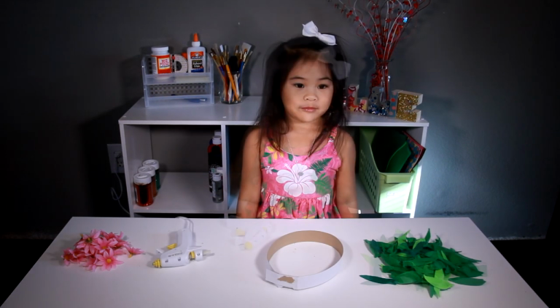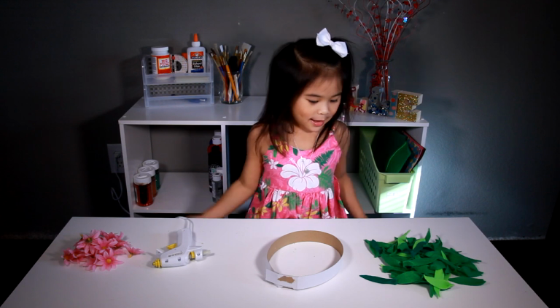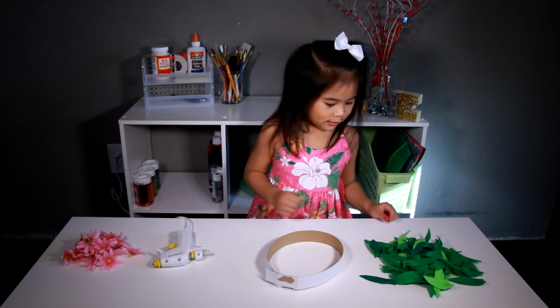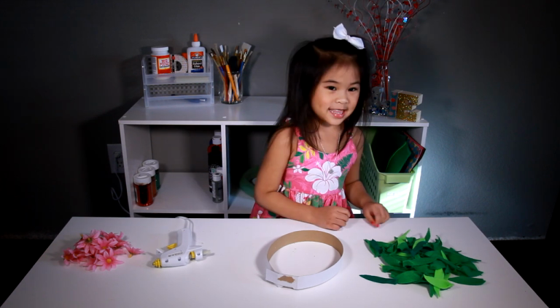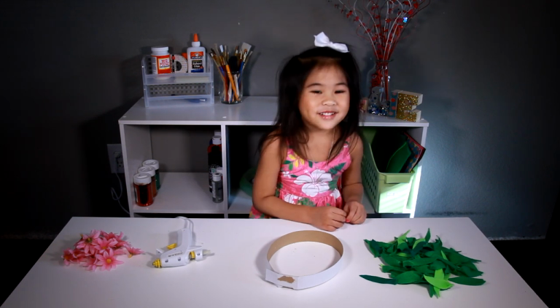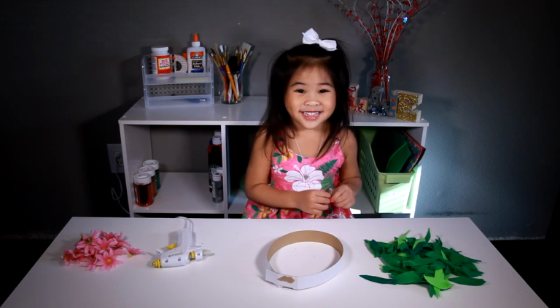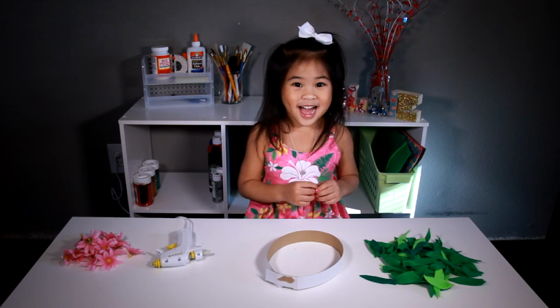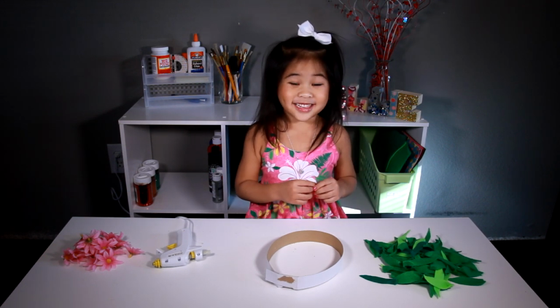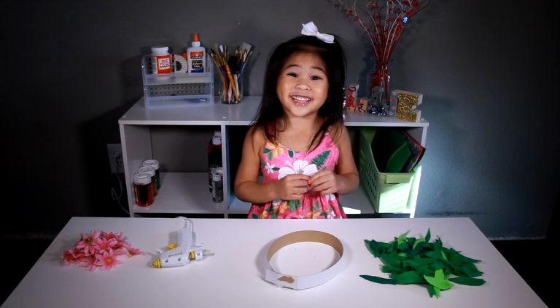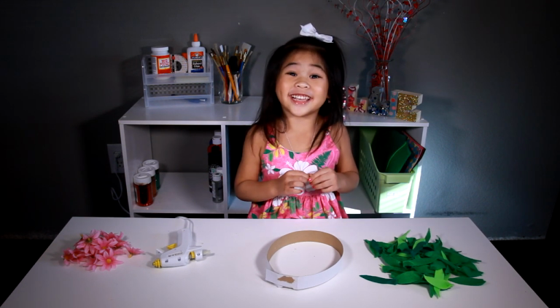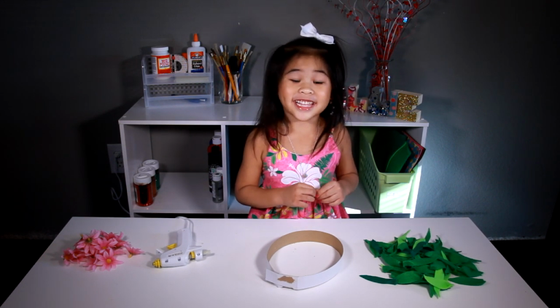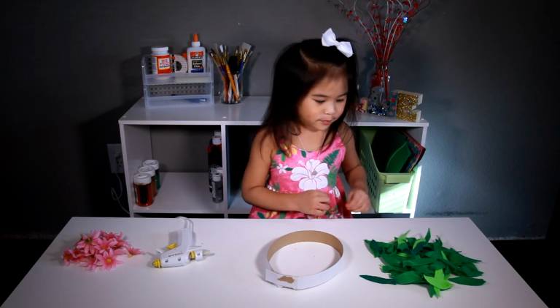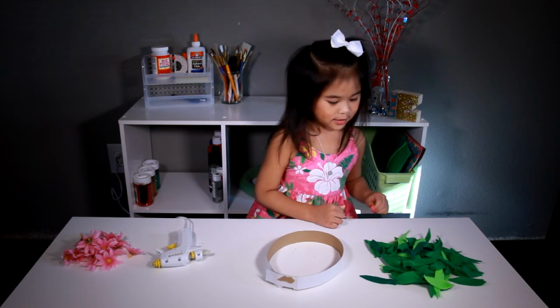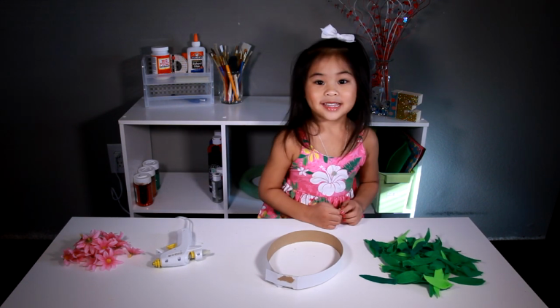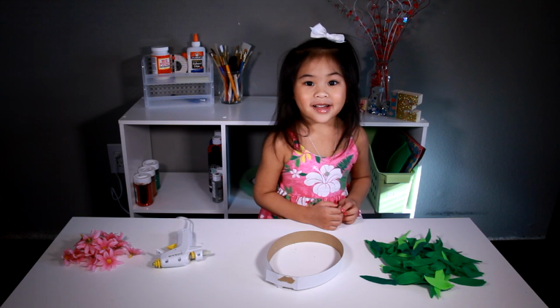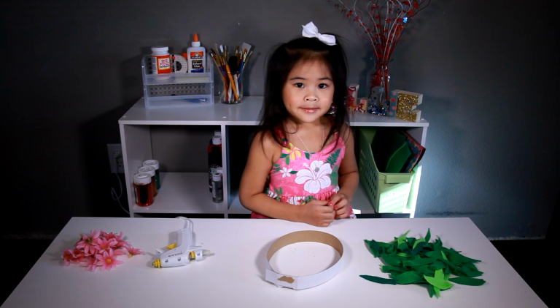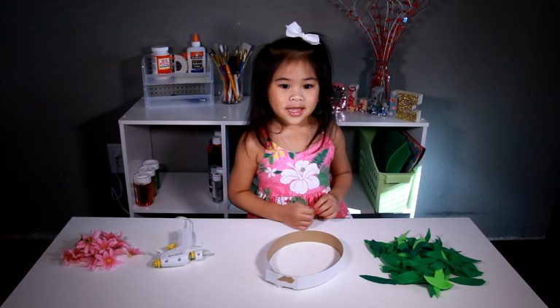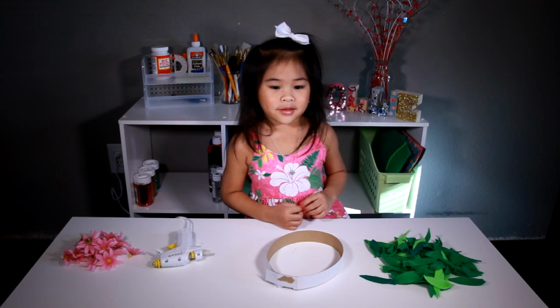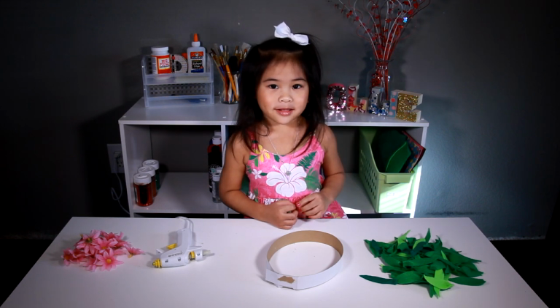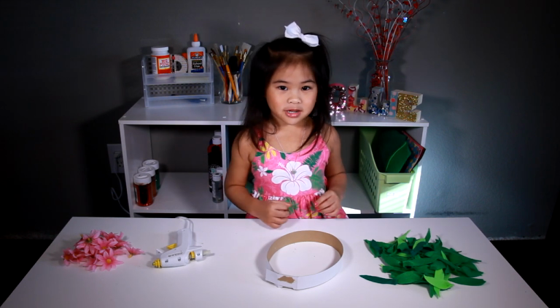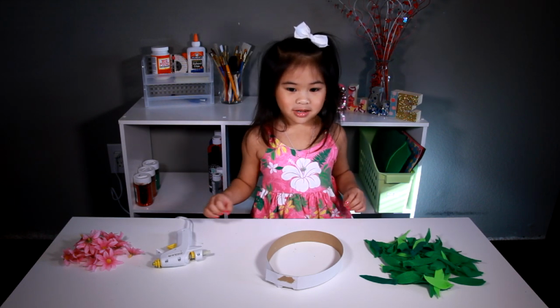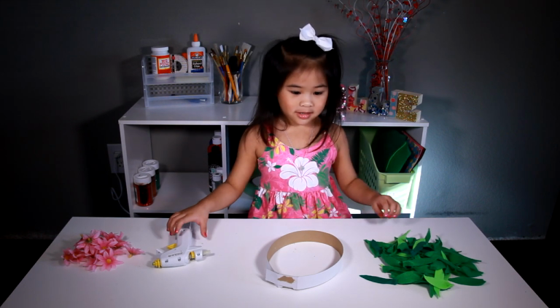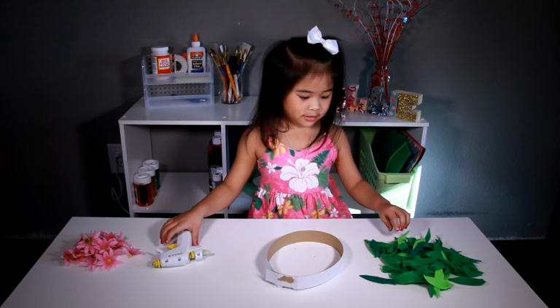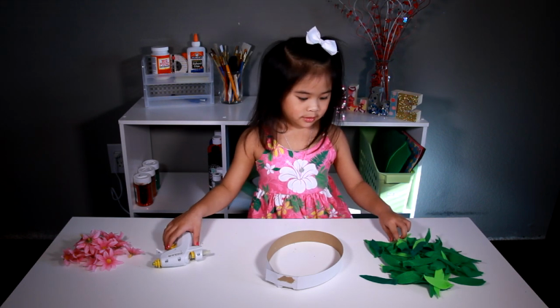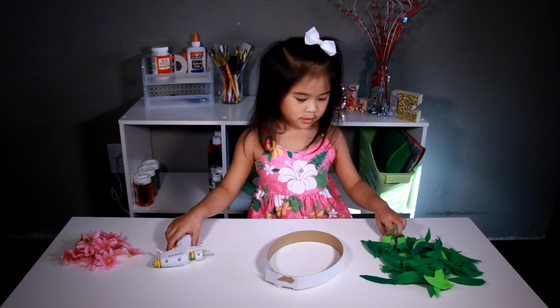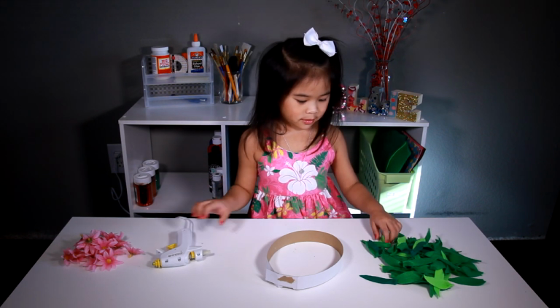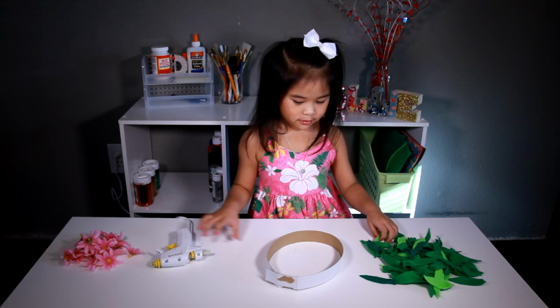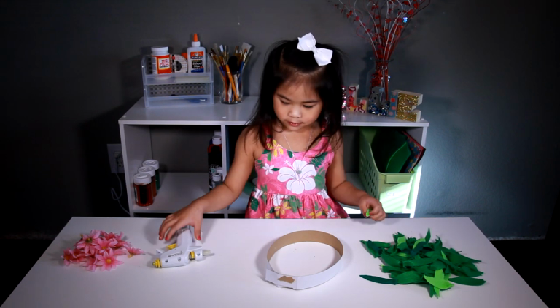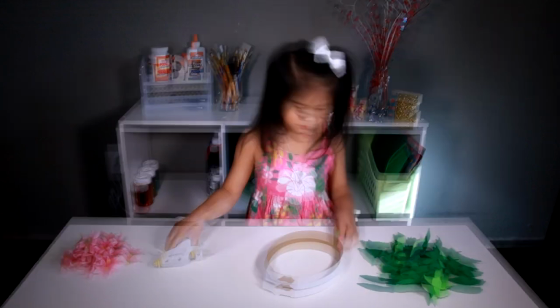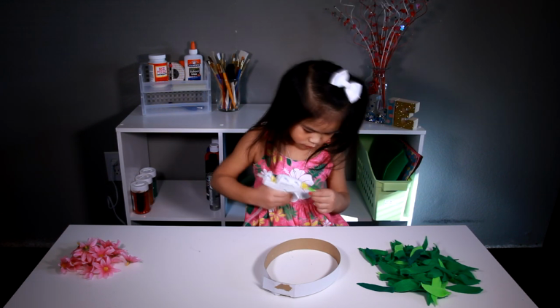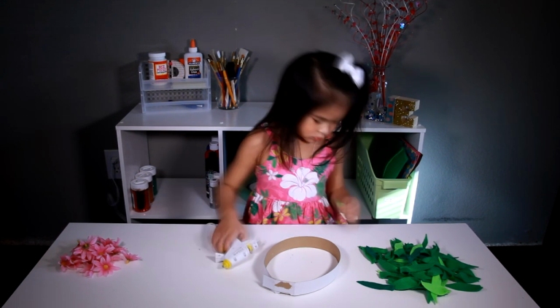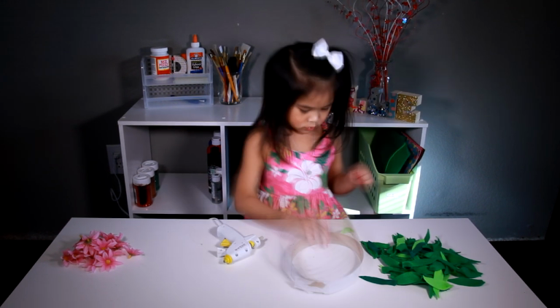The circle! Wow, that was a lot of leaves. Now we have to glue it on the circle.